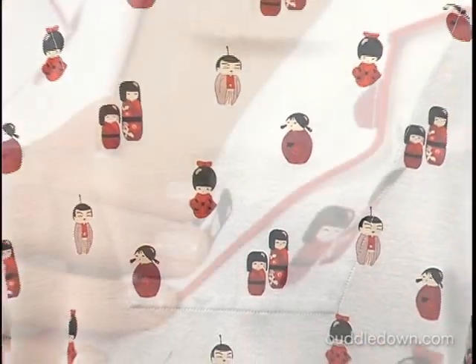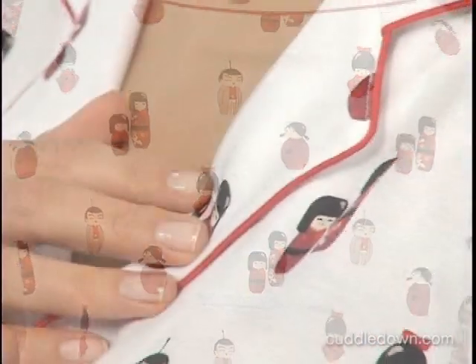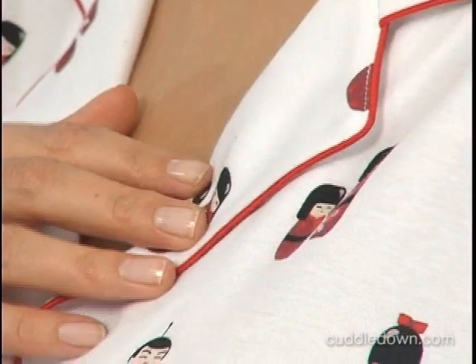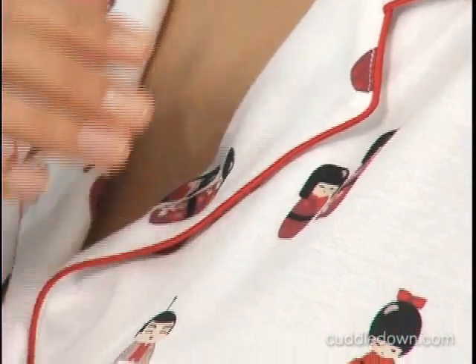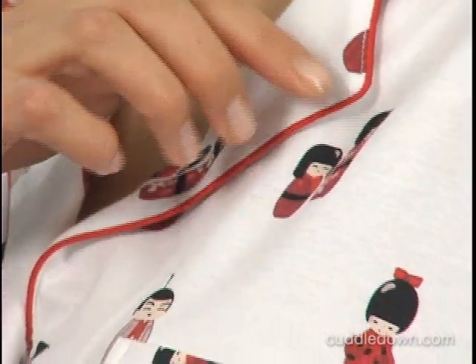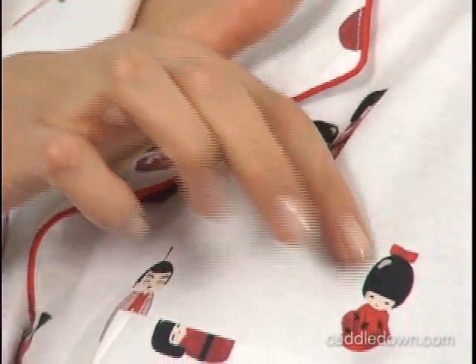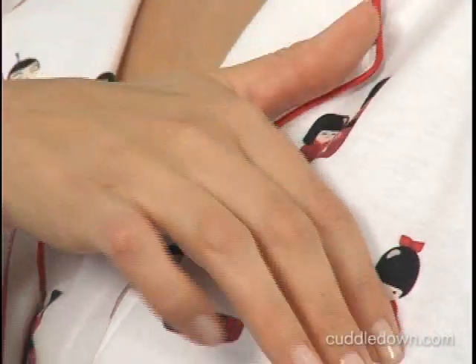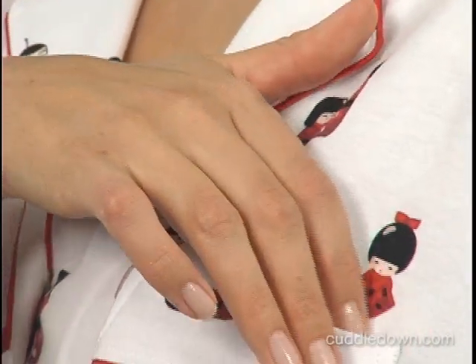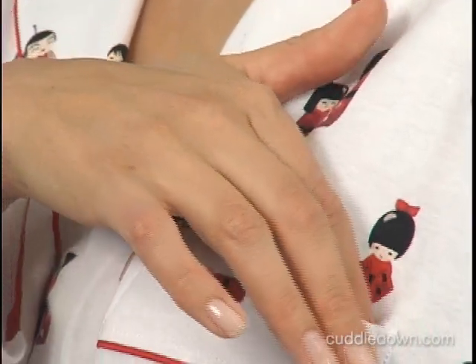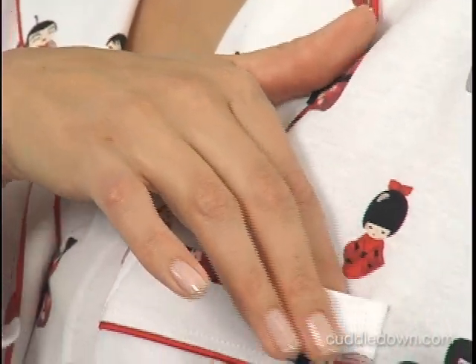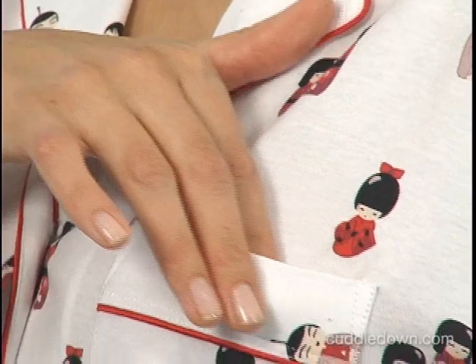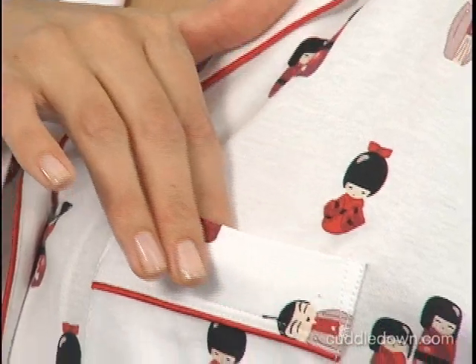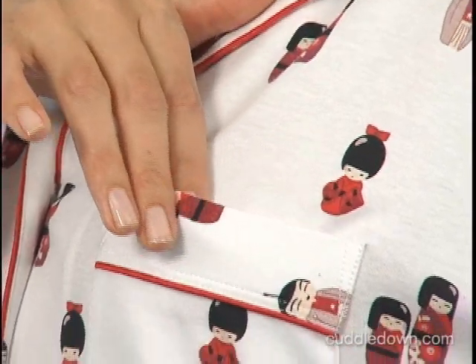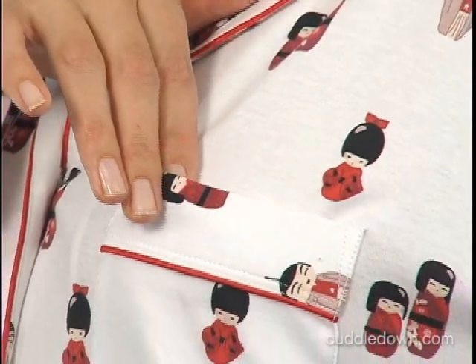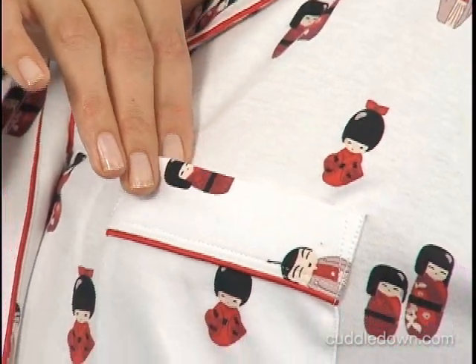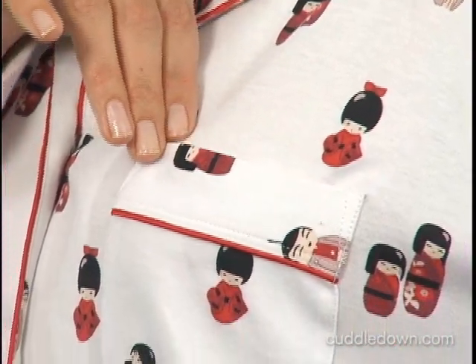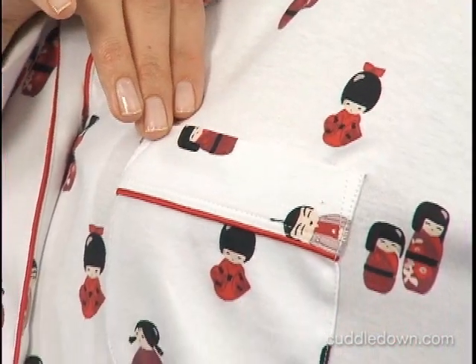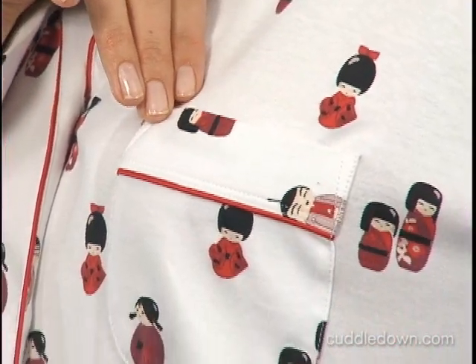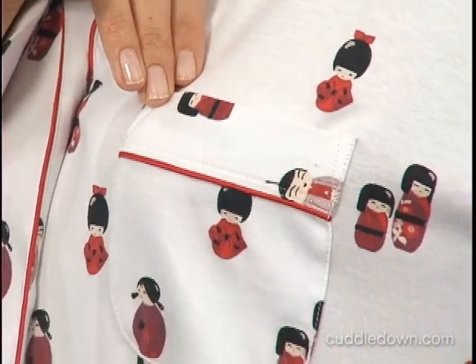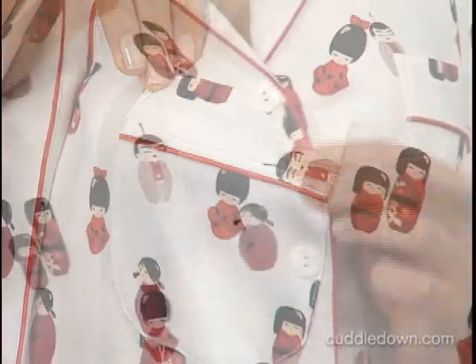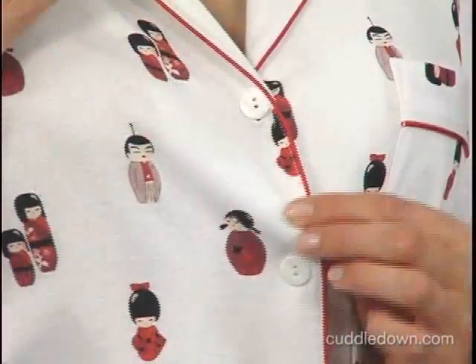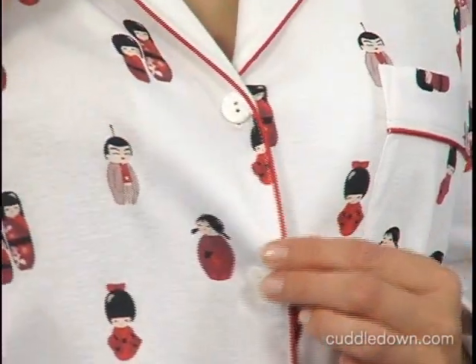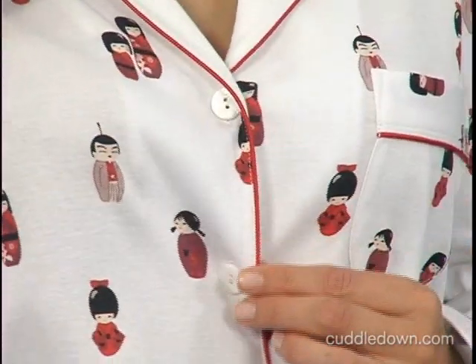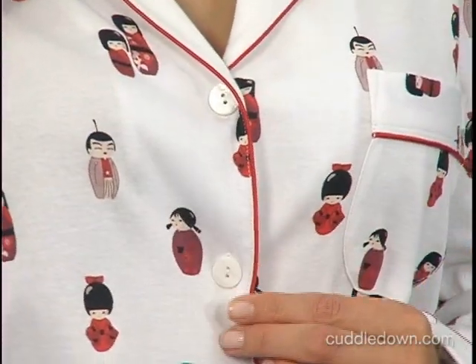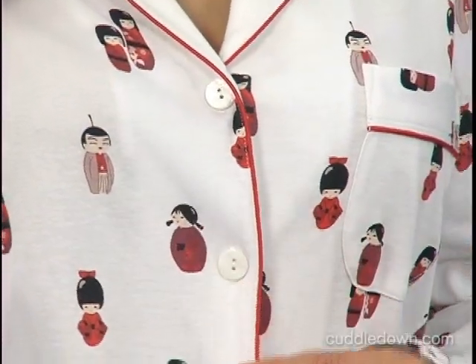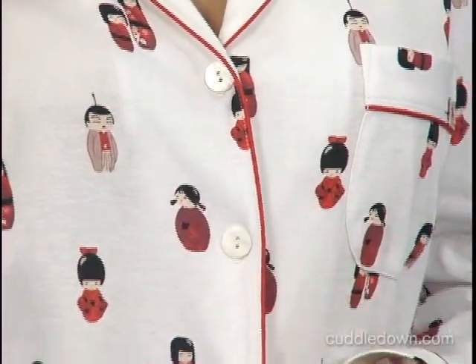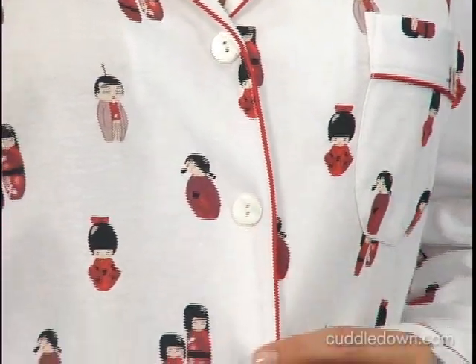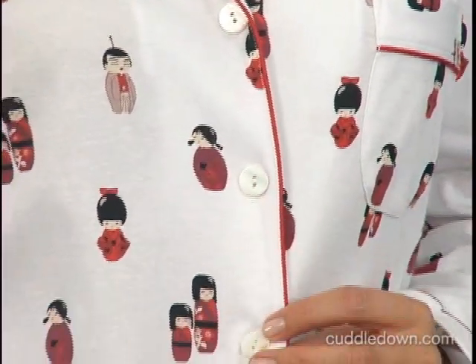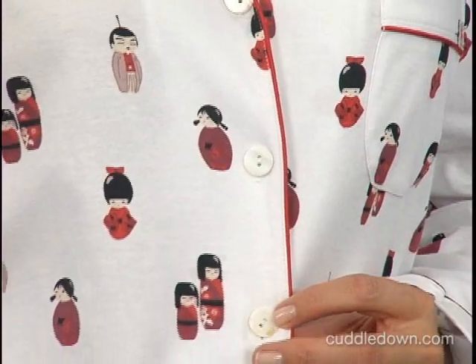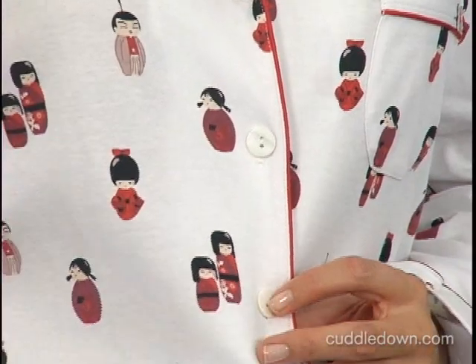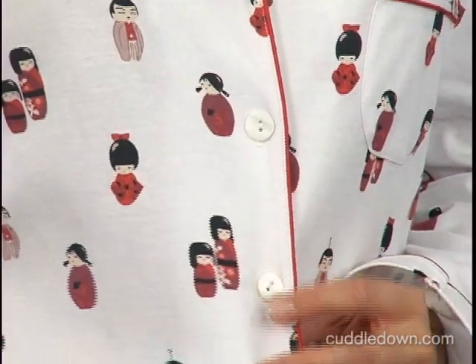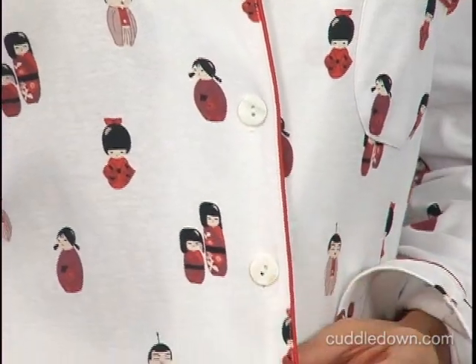The stylish details on our tailored button-down pajama top include a breast pocket, mother-of-pearl buttons, and red silk charmeuse piping for a pop of color.